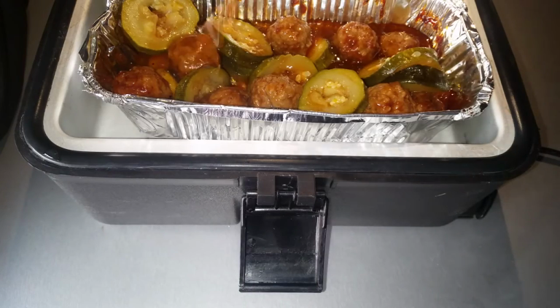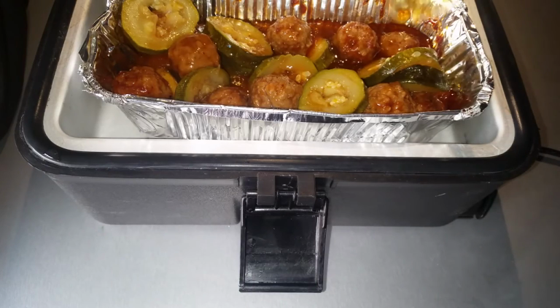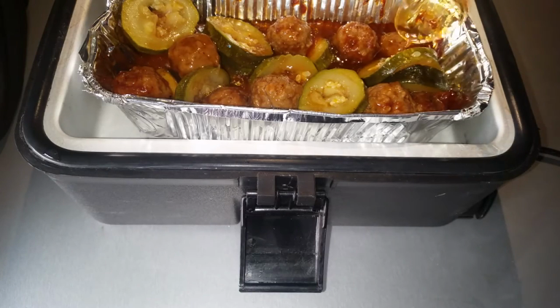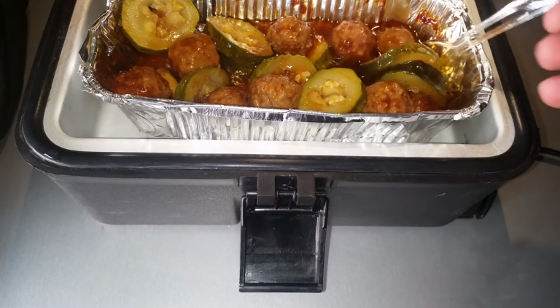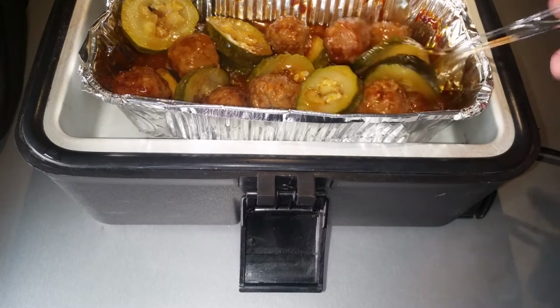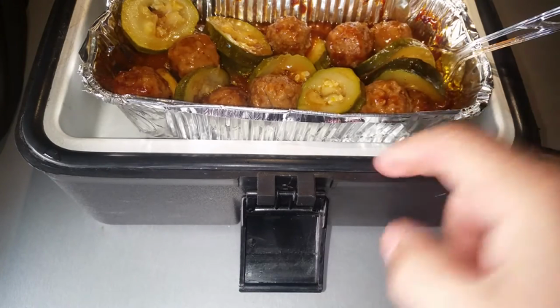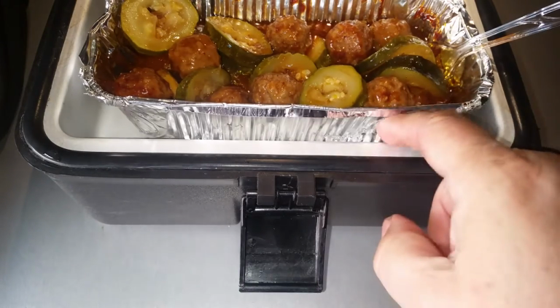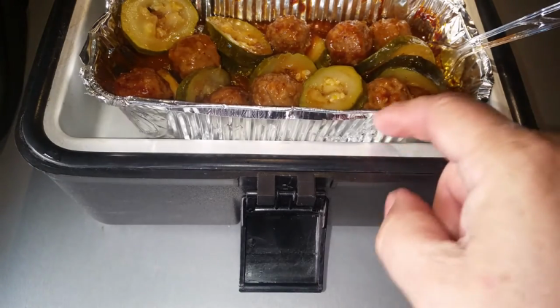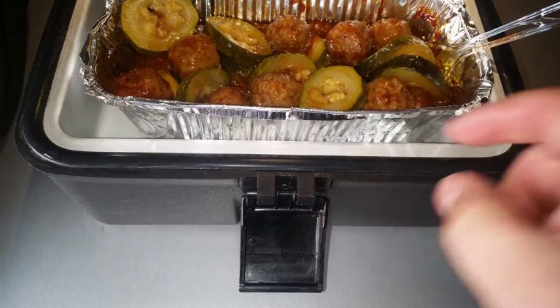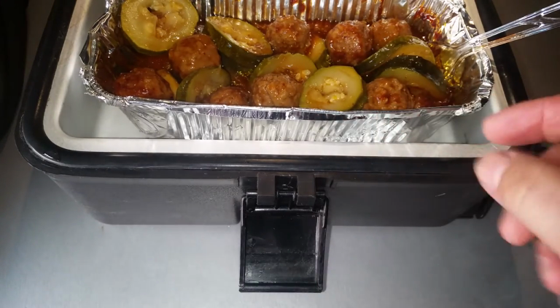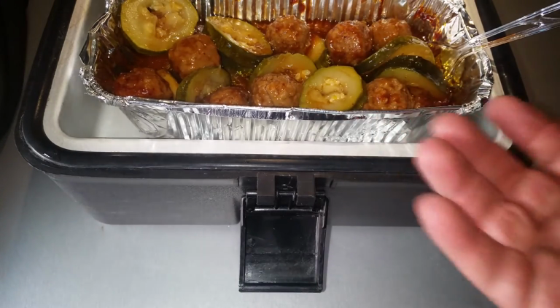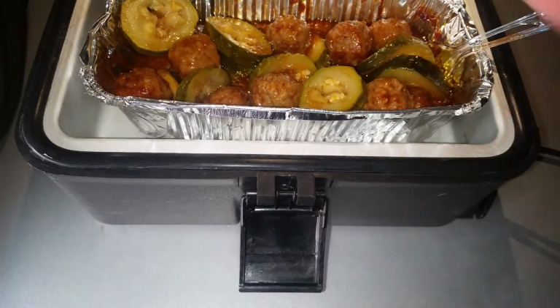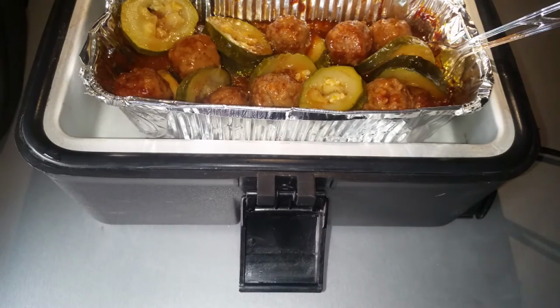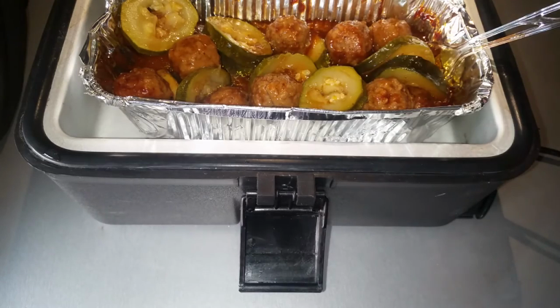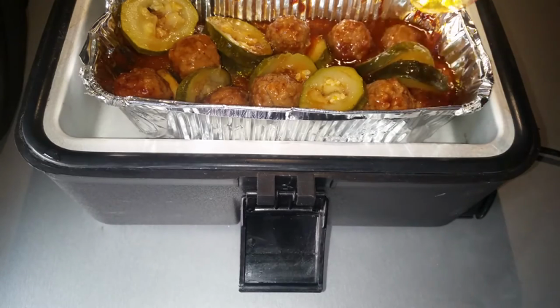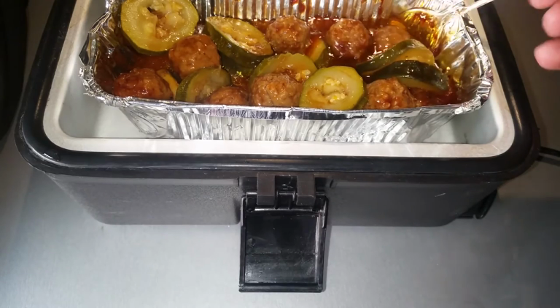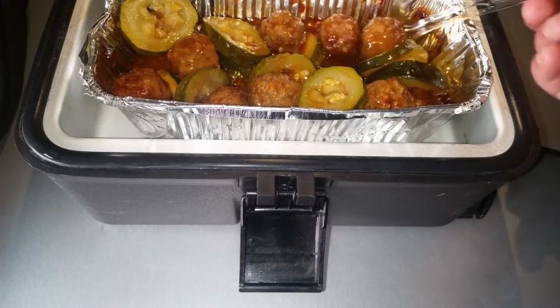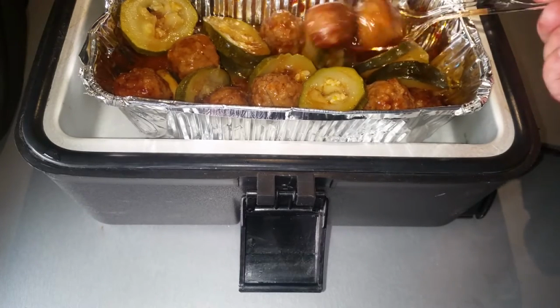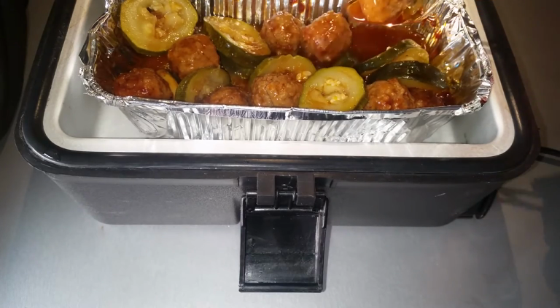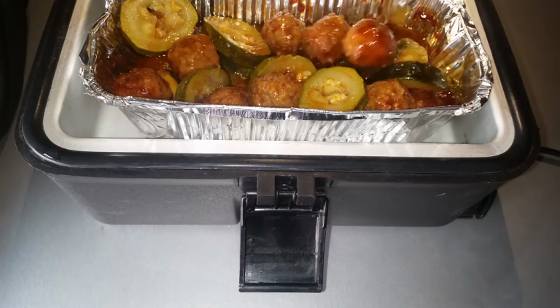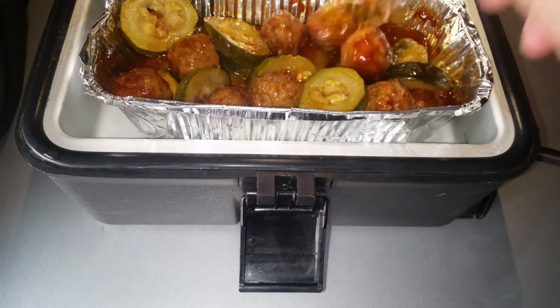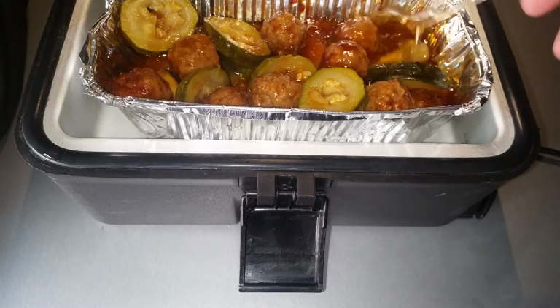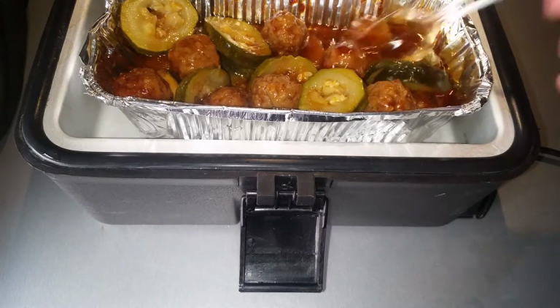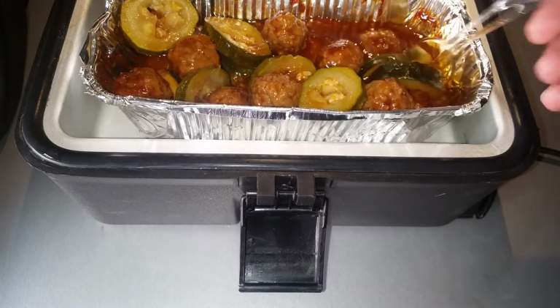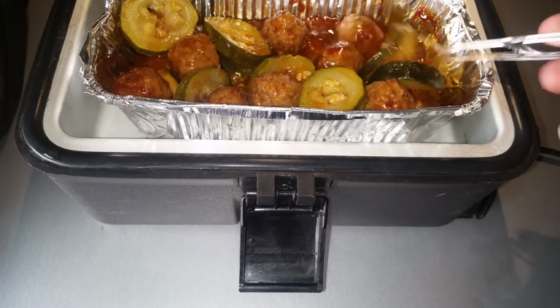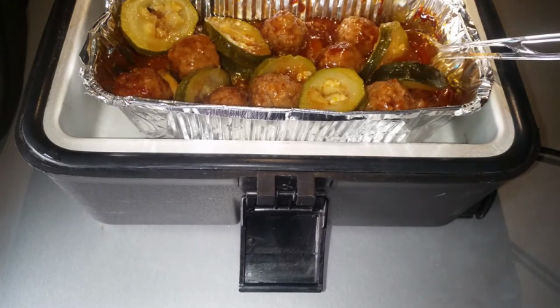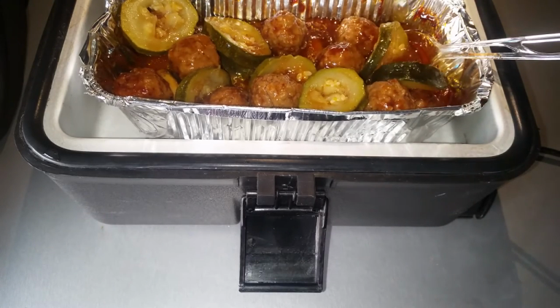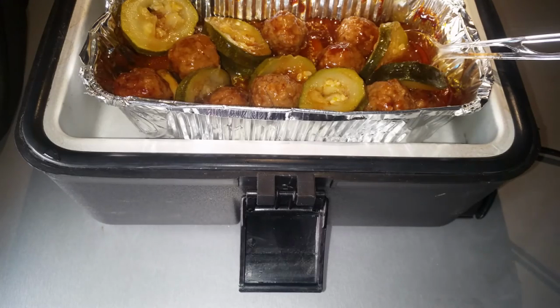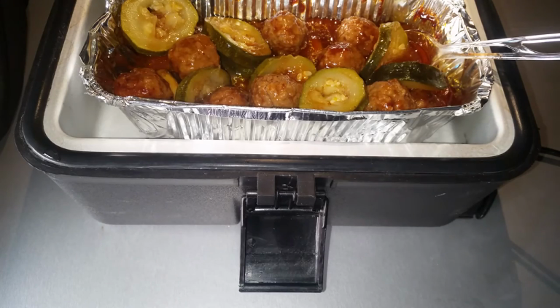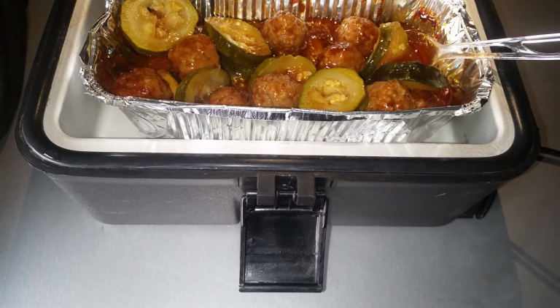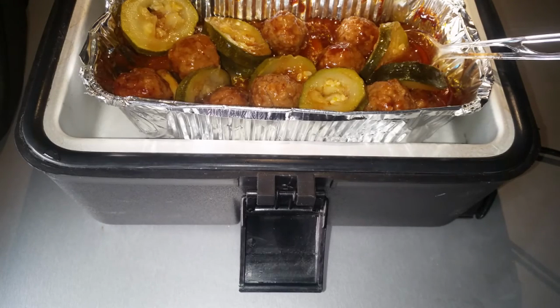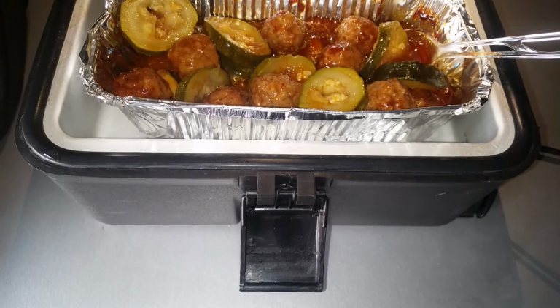There's plenty of juice — I didn't need any water. A lot of people put water in so you don't scorch and to get a steaming effect, but I didn't want that. This looks really good. I'm gonna eat my dinner. I'll see you next time.